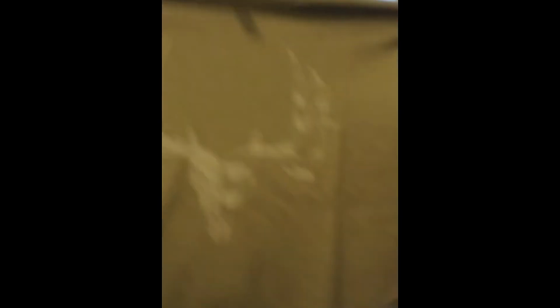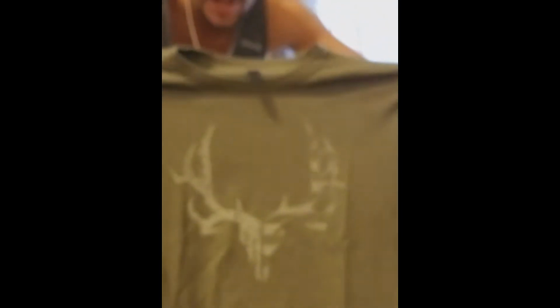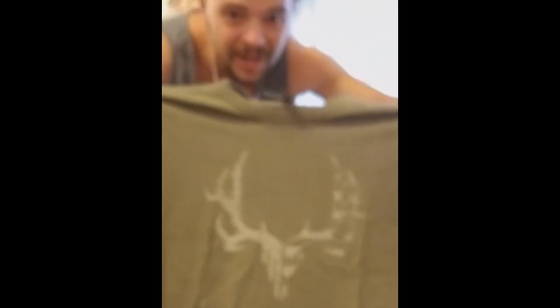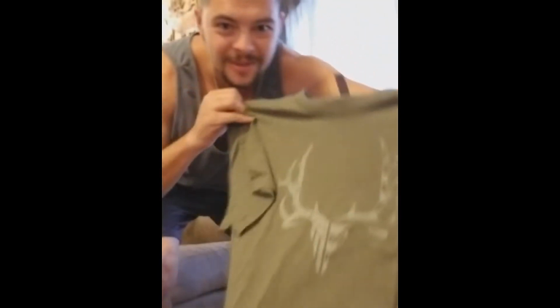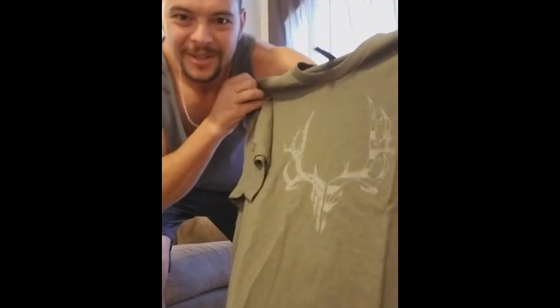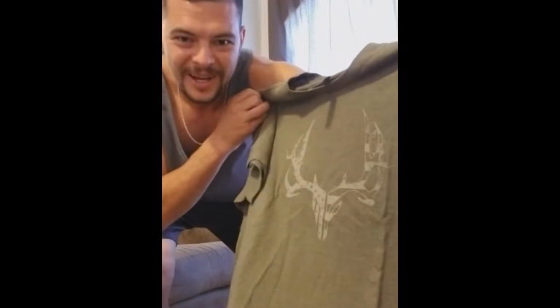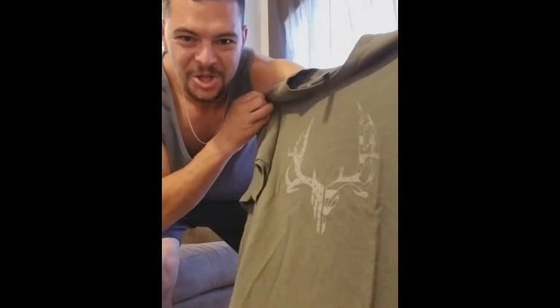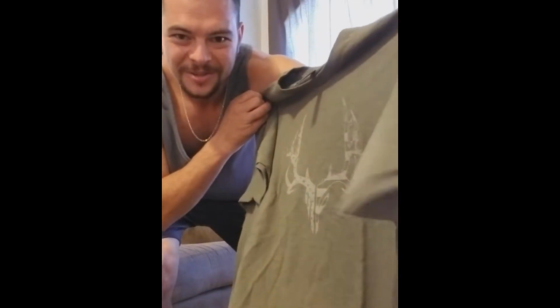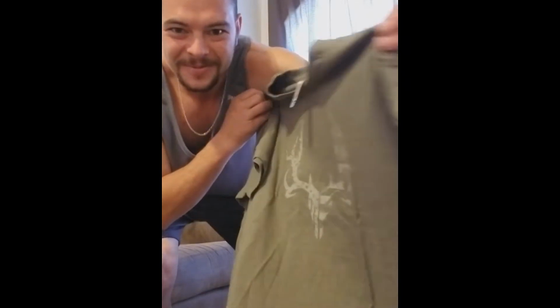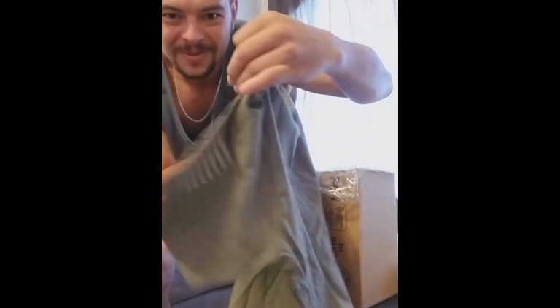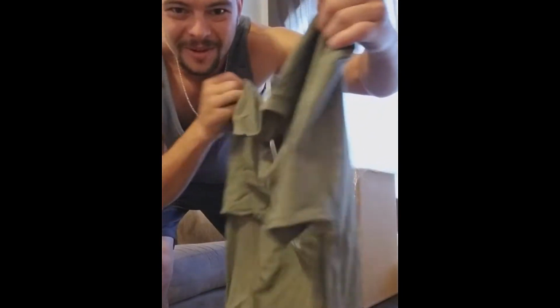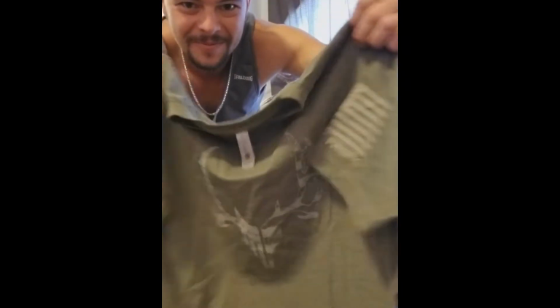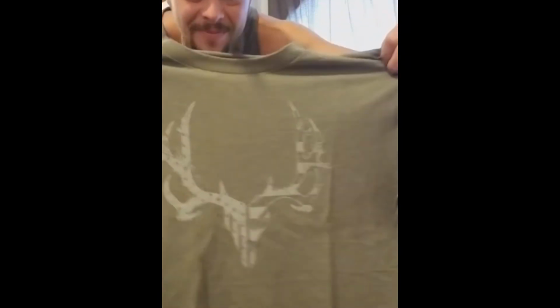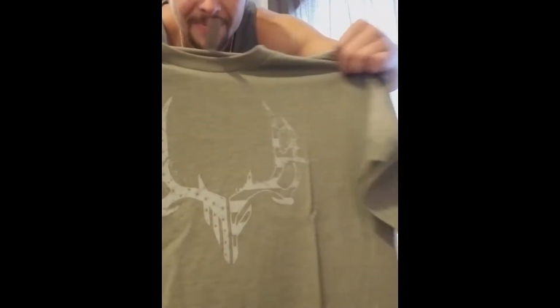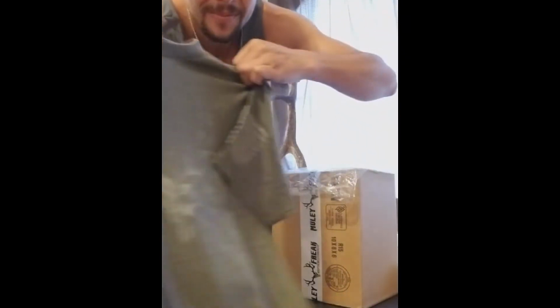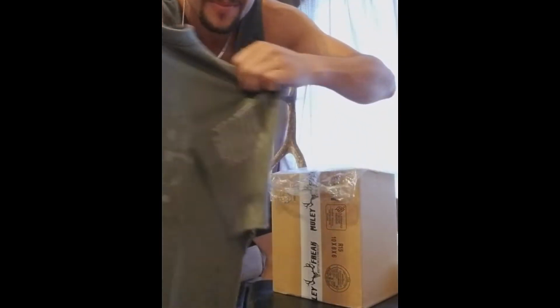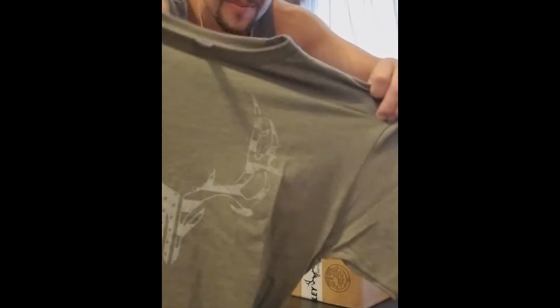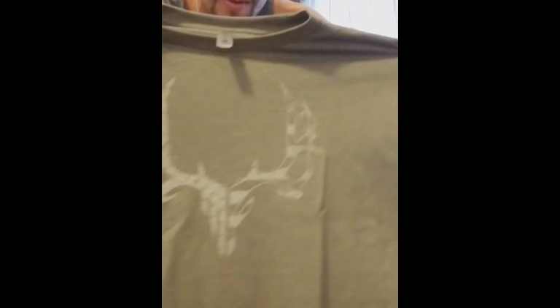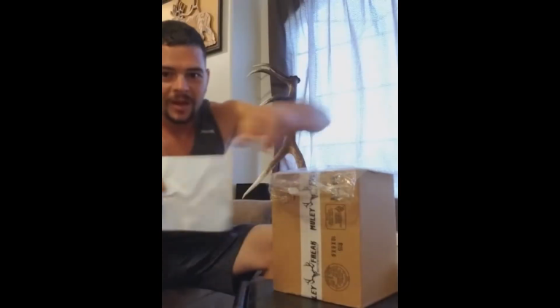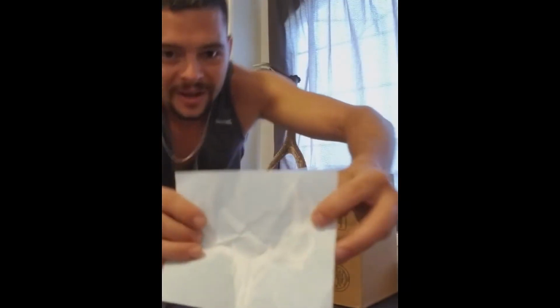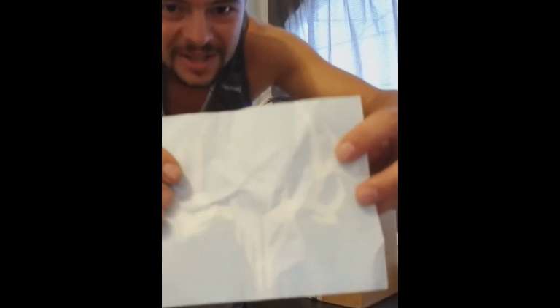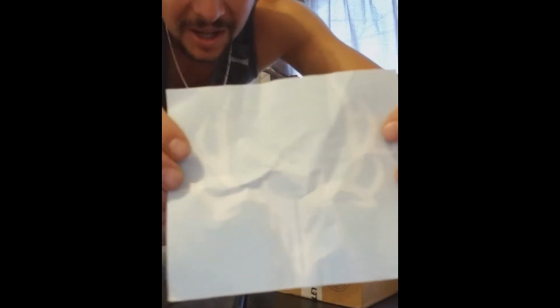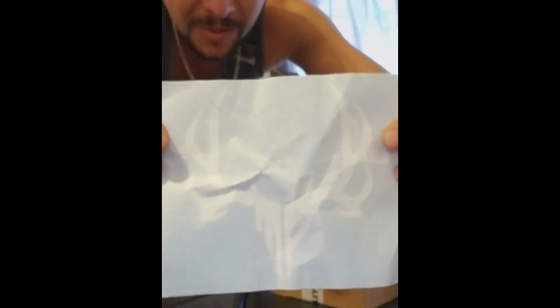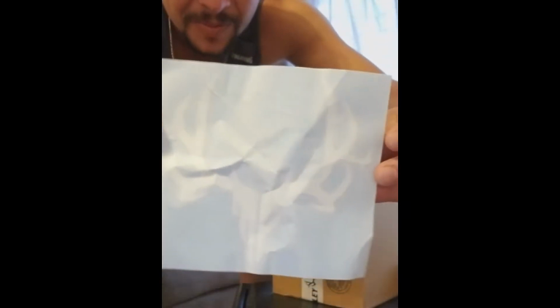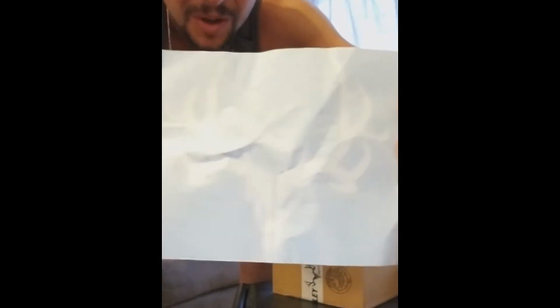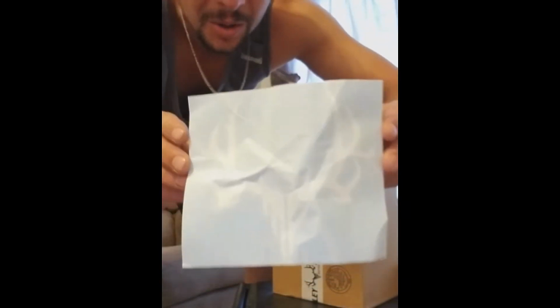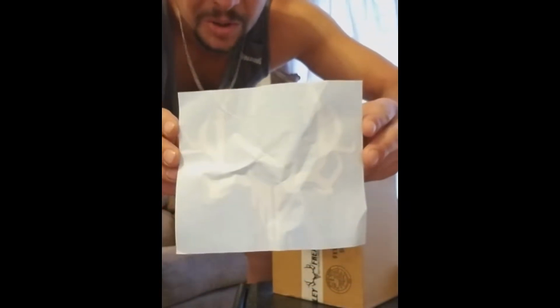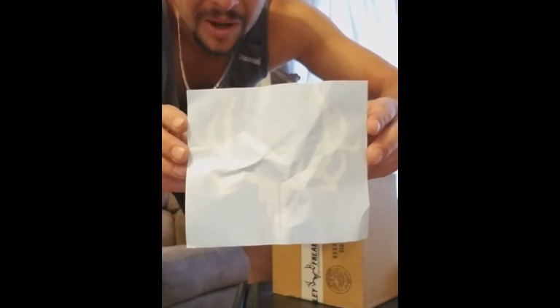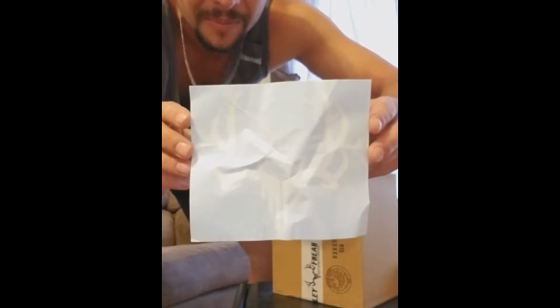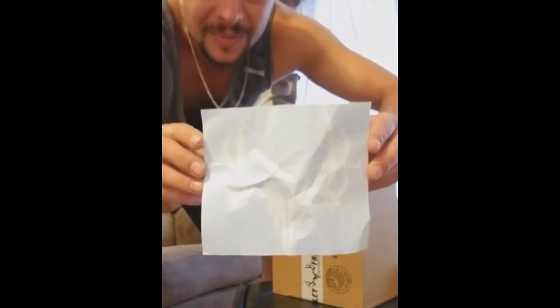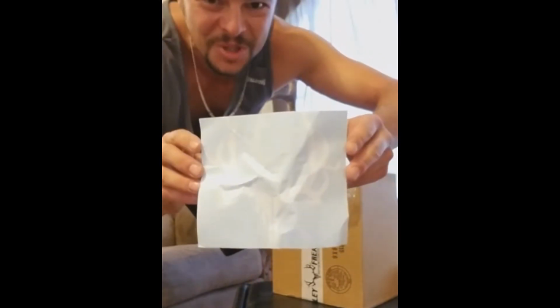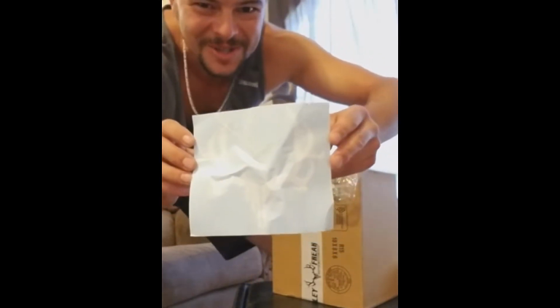Heck yeah, check it out. Nice t-shirt. Love it. And I got a nice decal too. Got a little wrinkled in the mail, but we'll still use it.